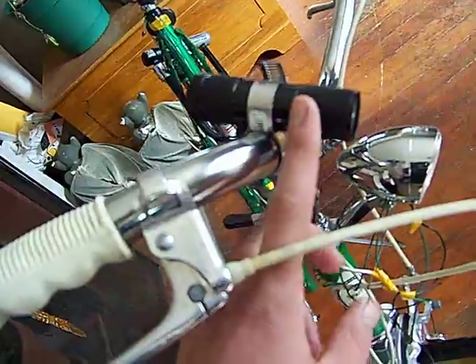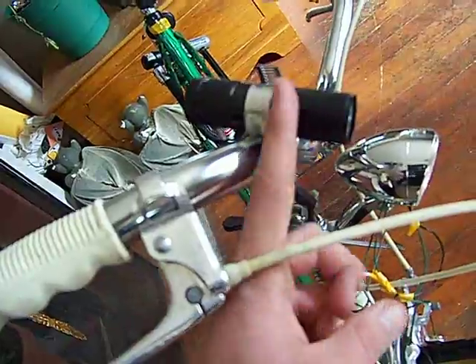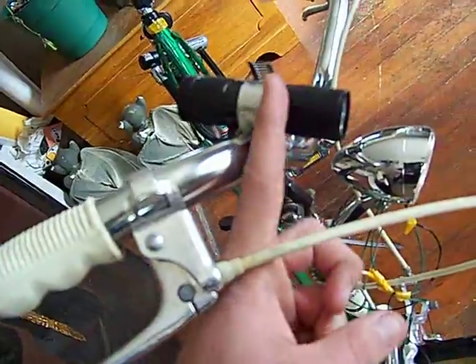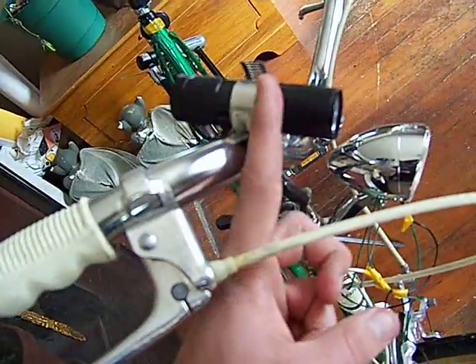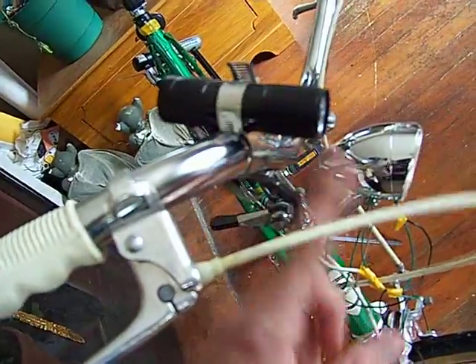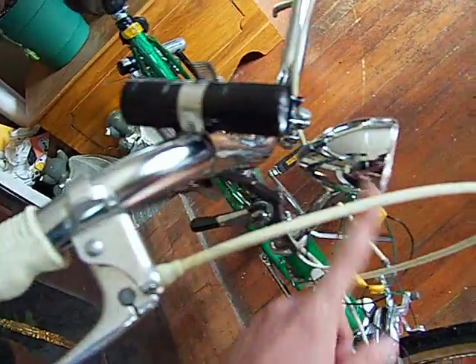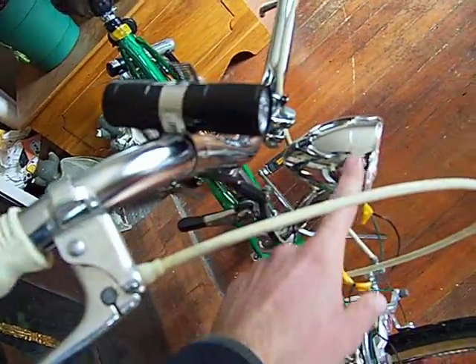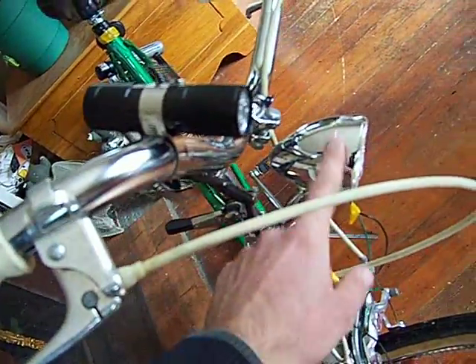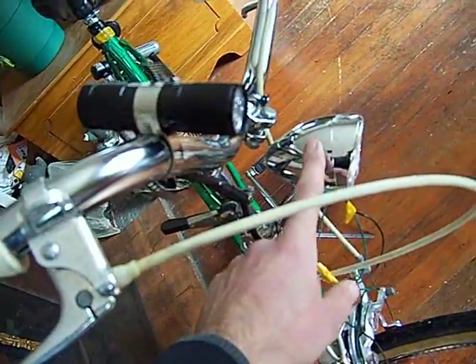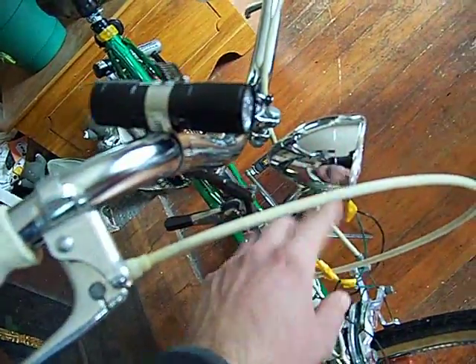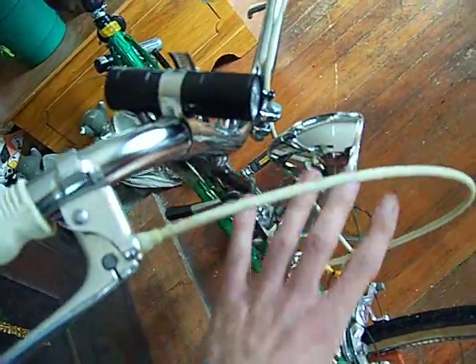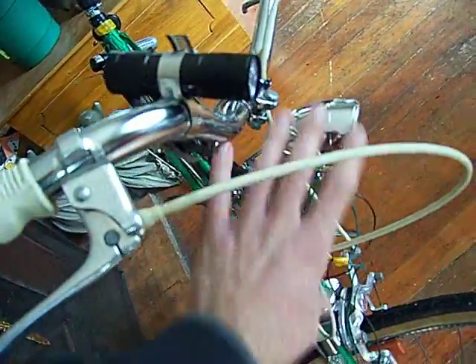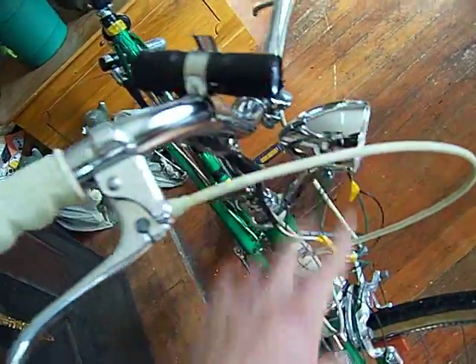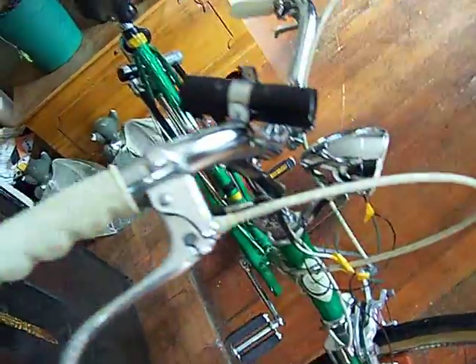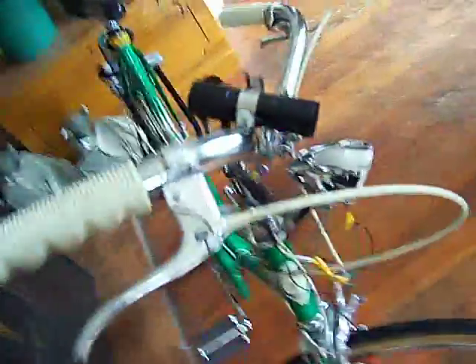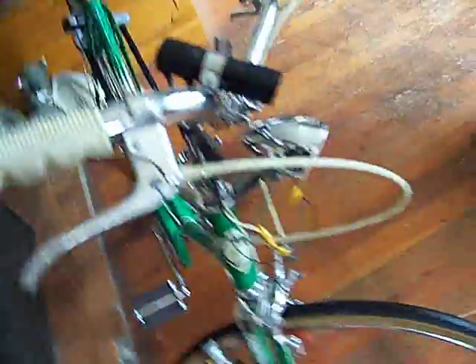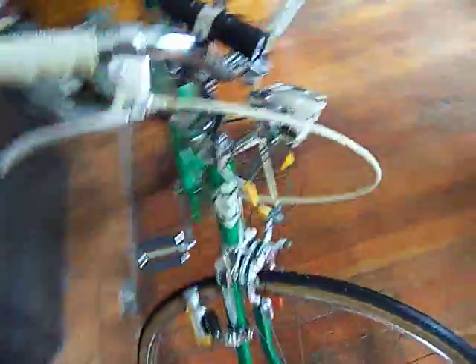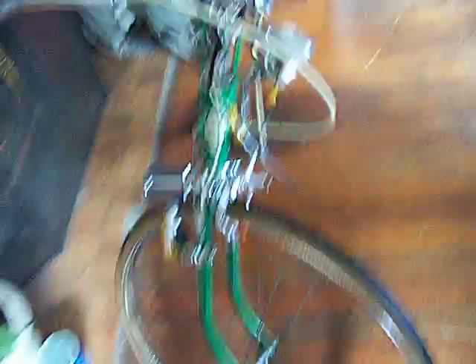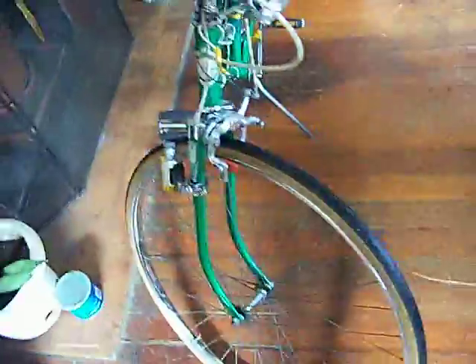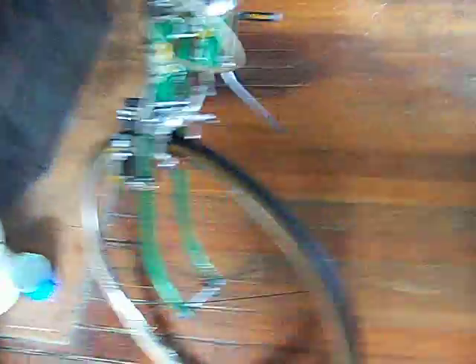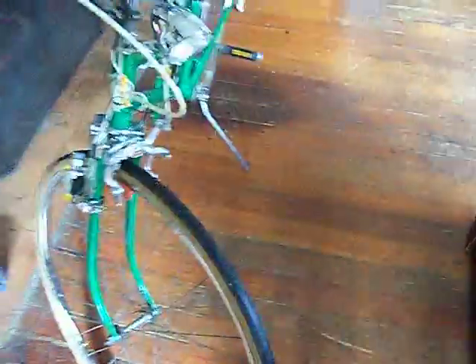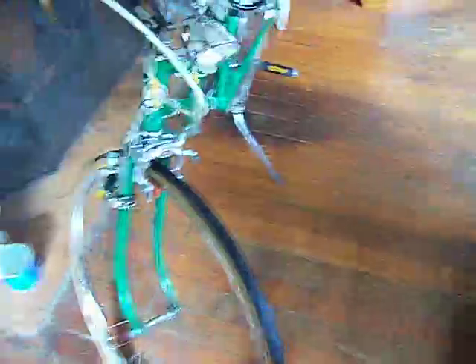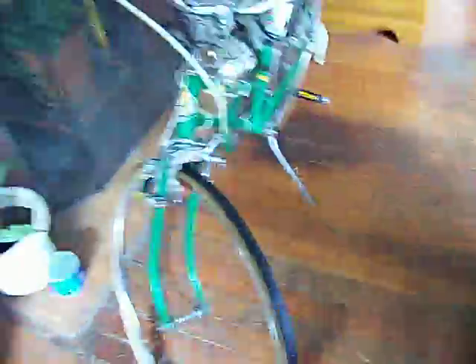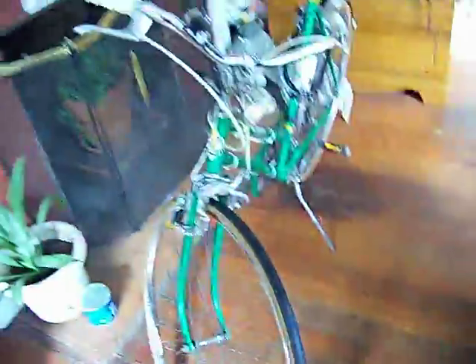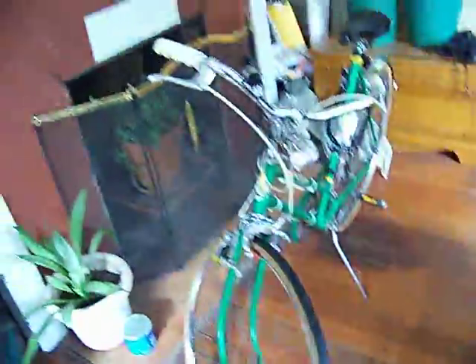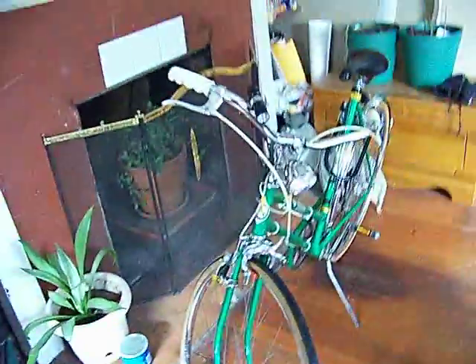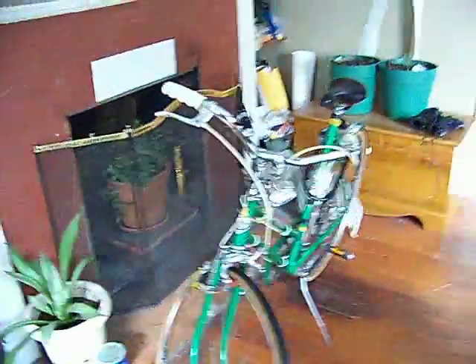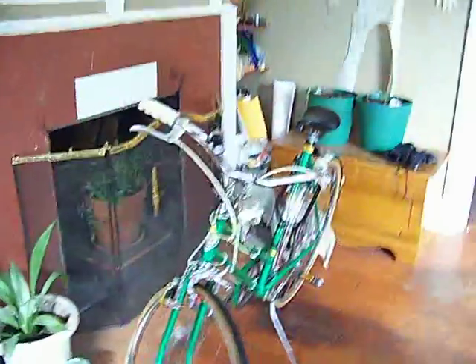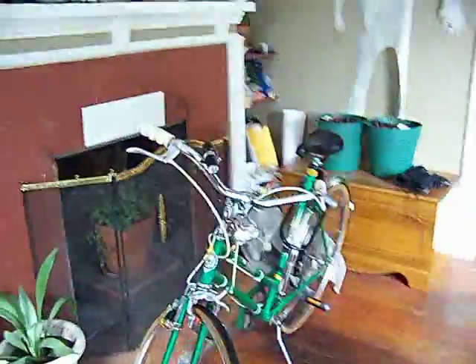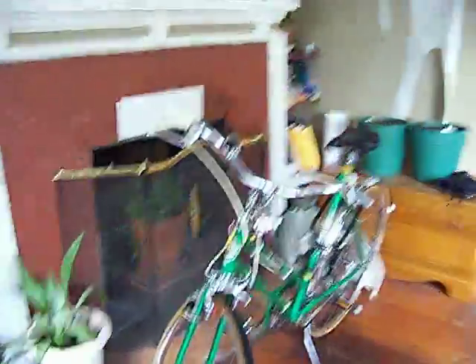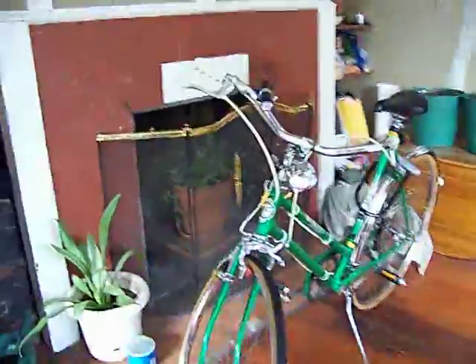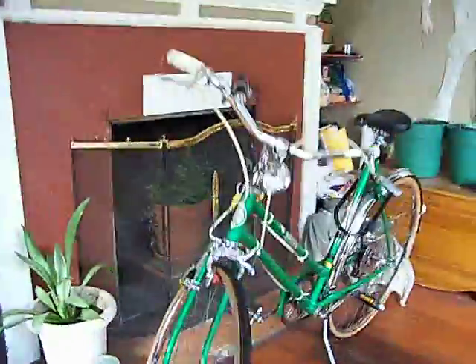I'm going to cut the flashlight down and stick it in here so it's all together. It's not done yet, but I just wanted to show you what kind of light it puts out. It's pretty awesome.